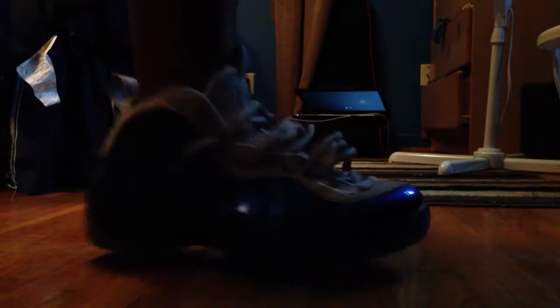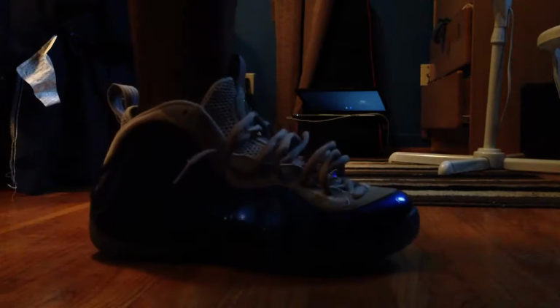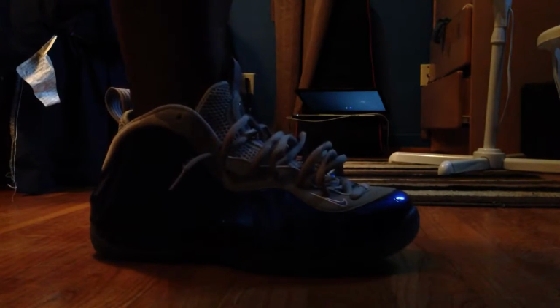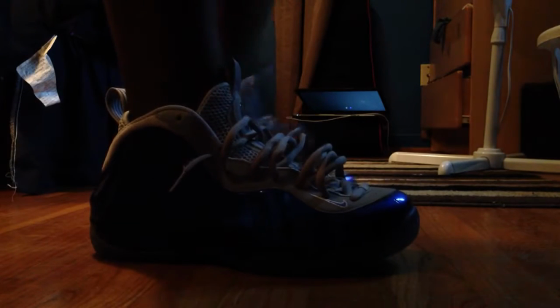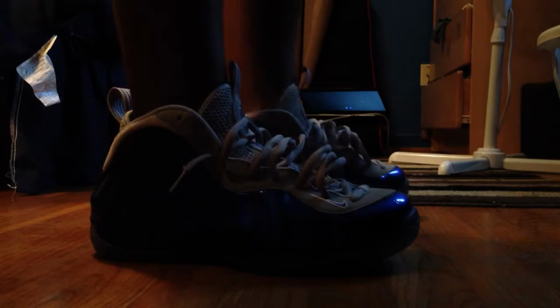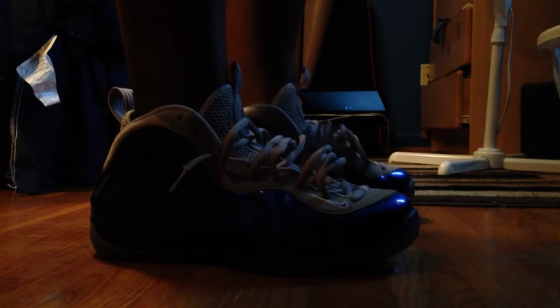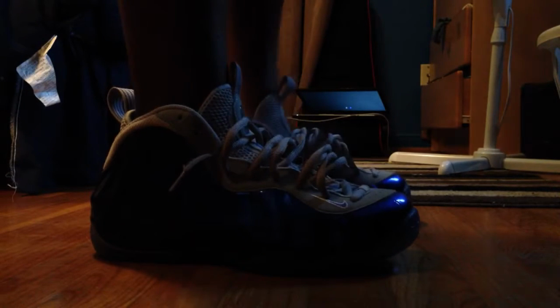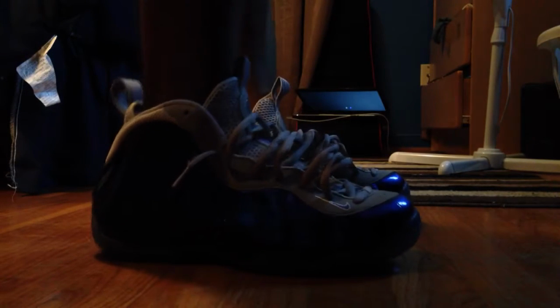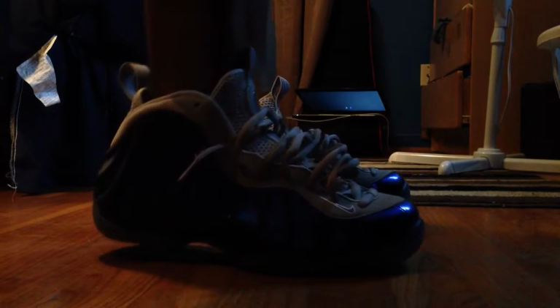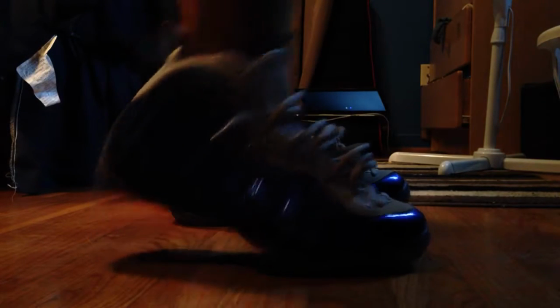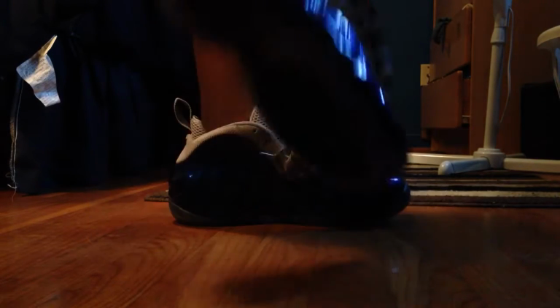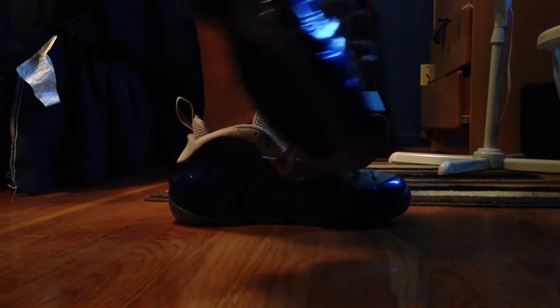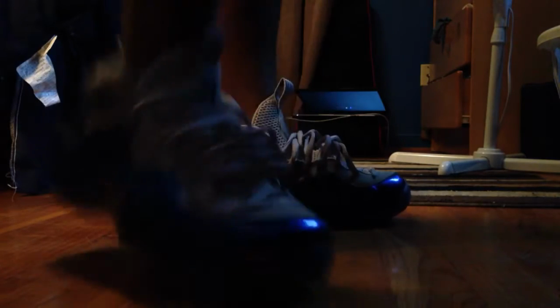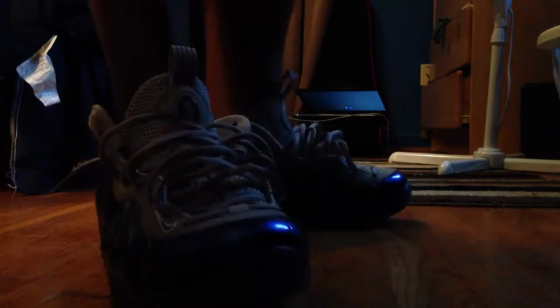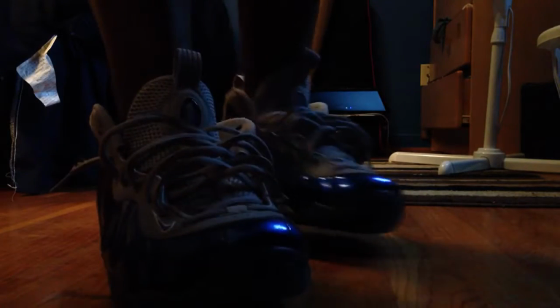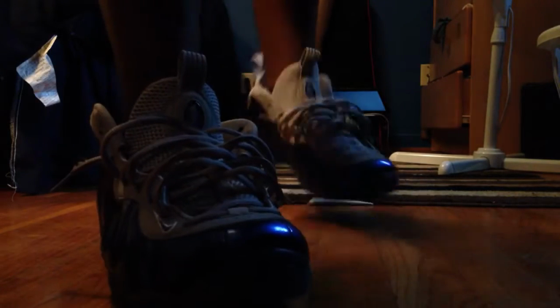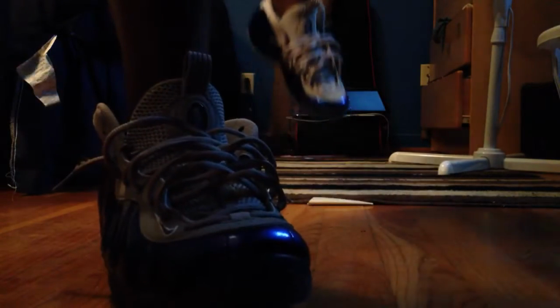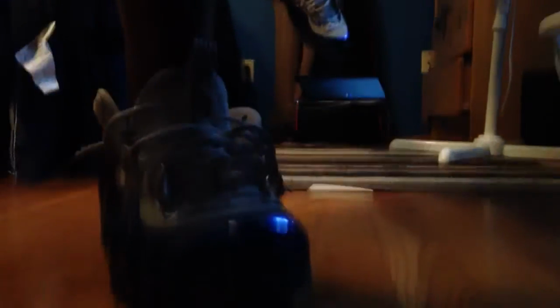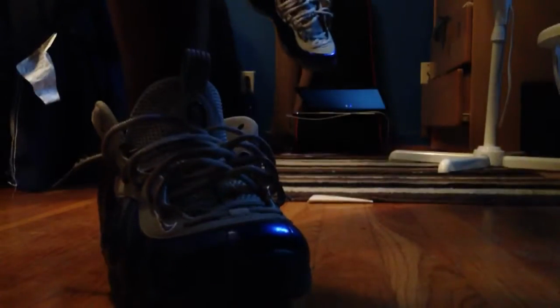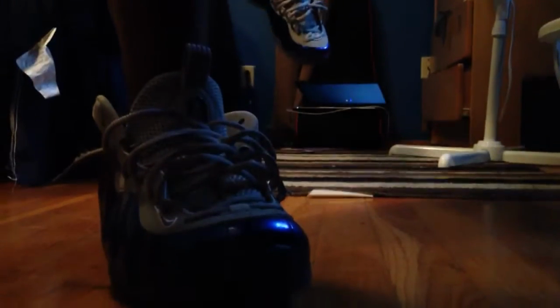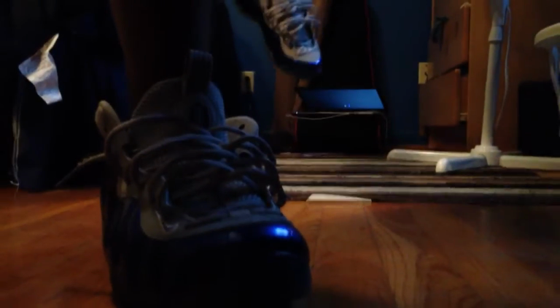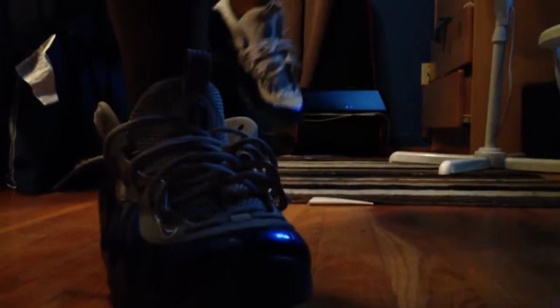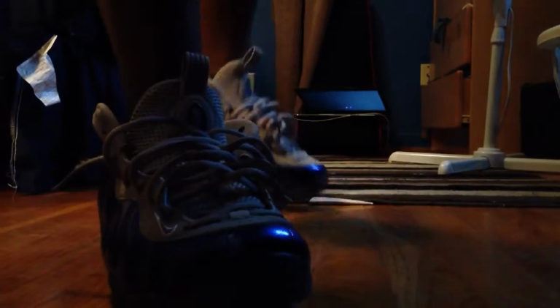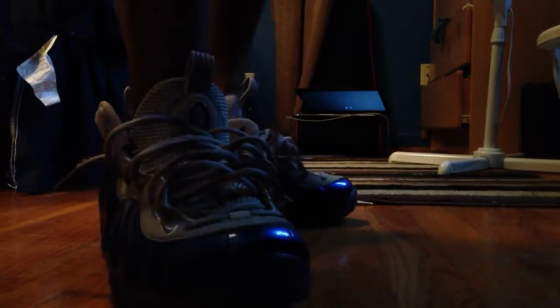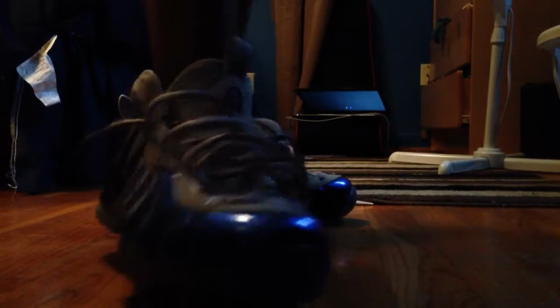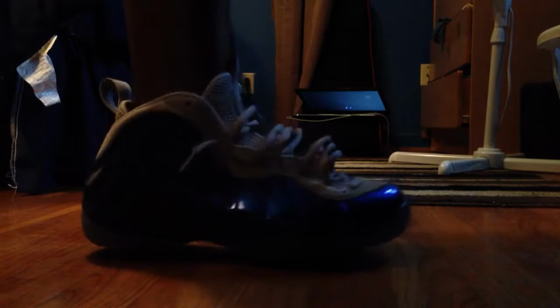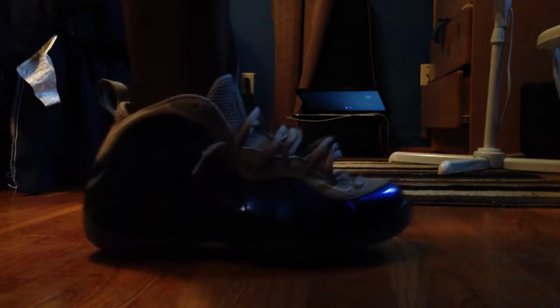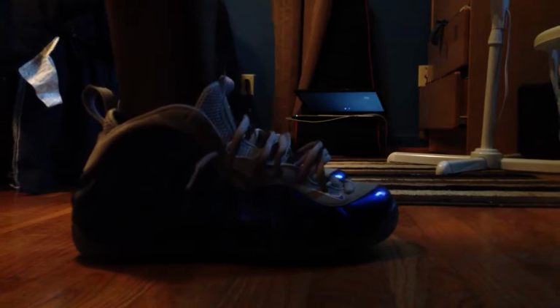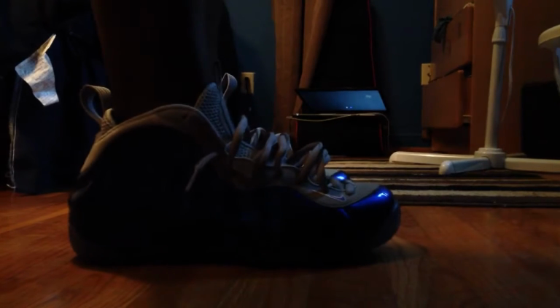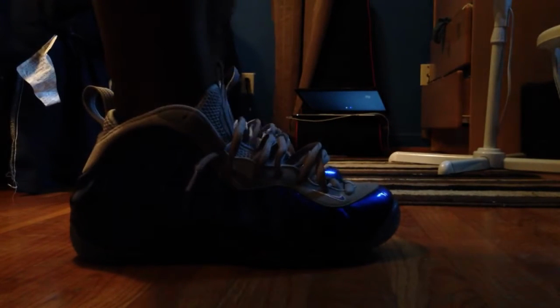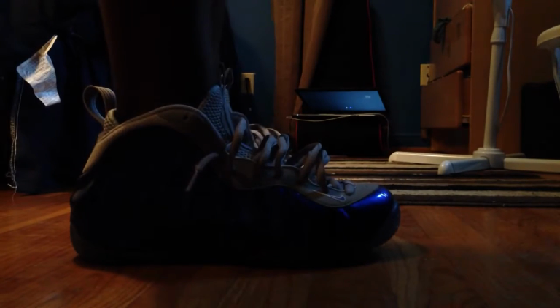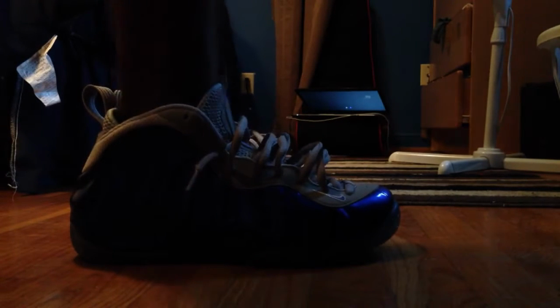Hi, what's up YouTube? Montel Baggin here. I got the on-feet review of the Nike Air Foamposite 1, Sport Royal with the great official colorway.